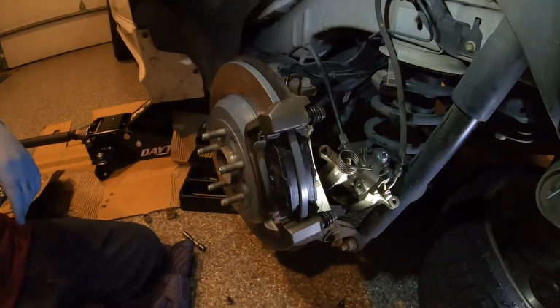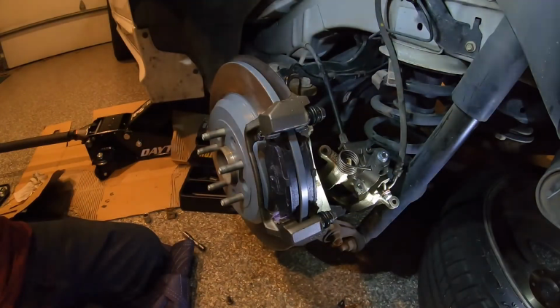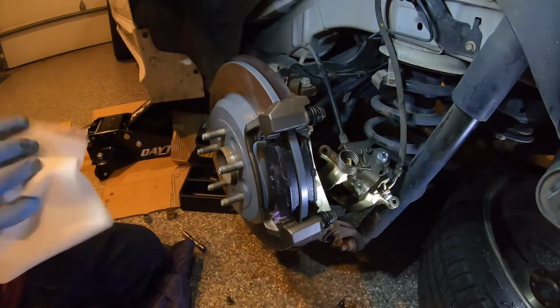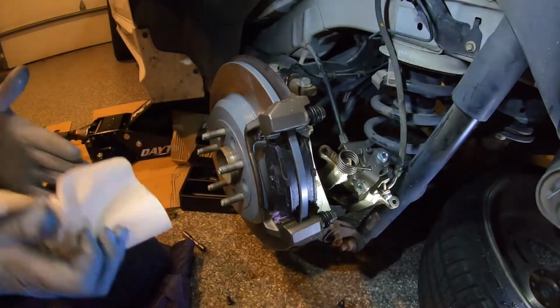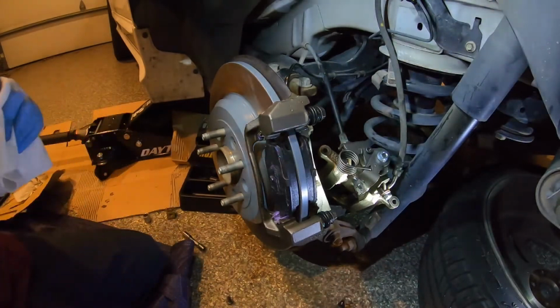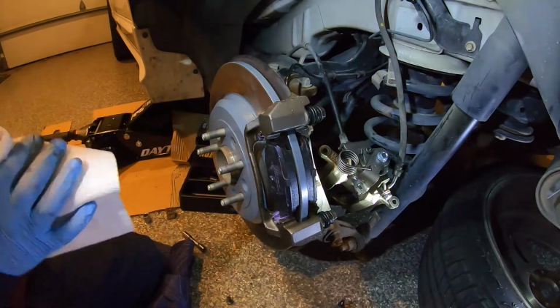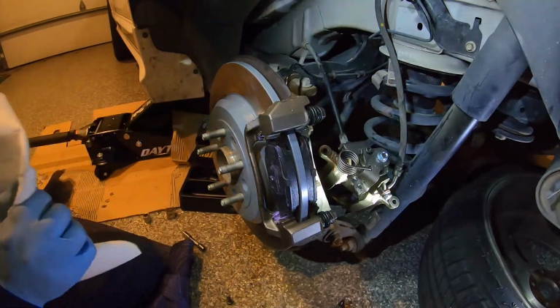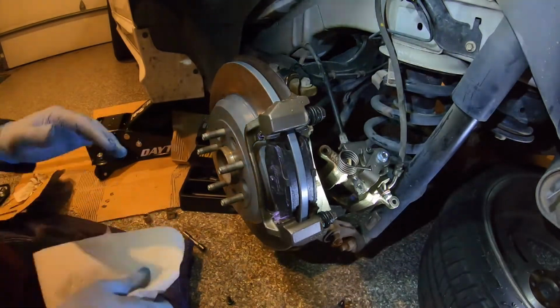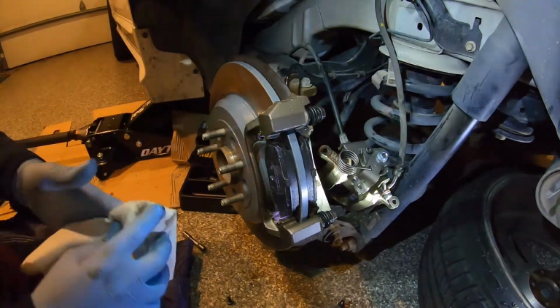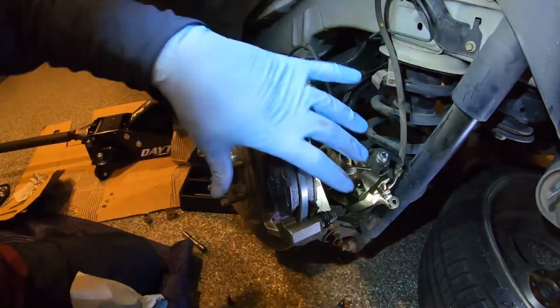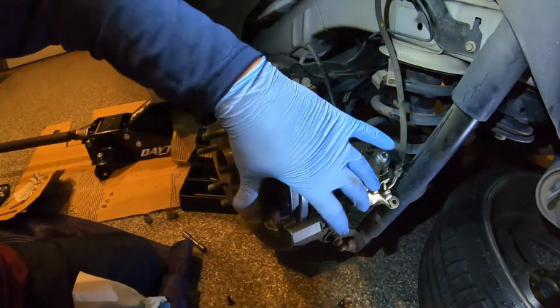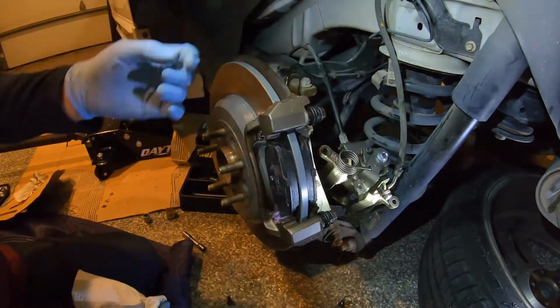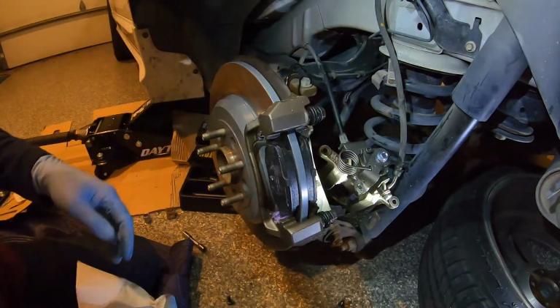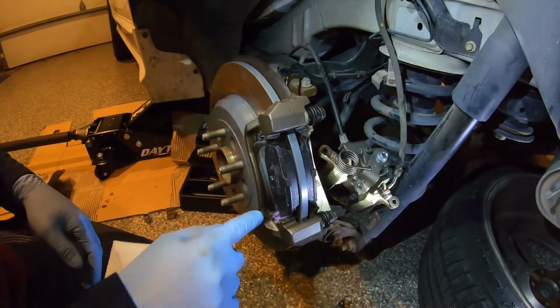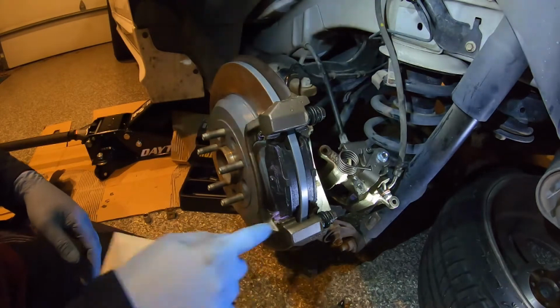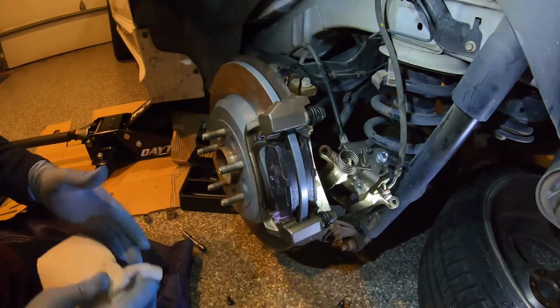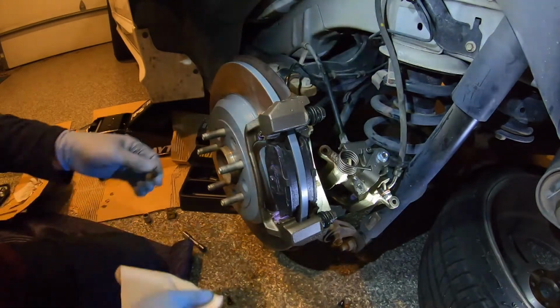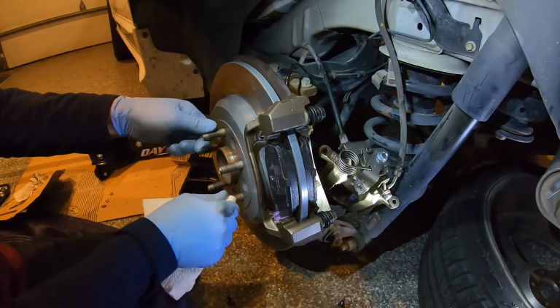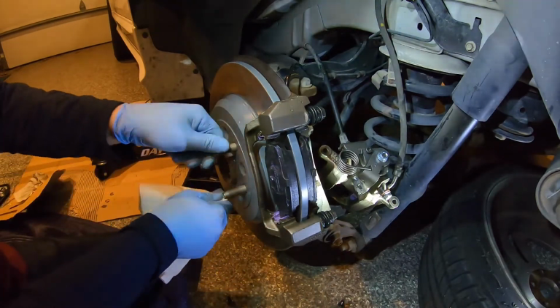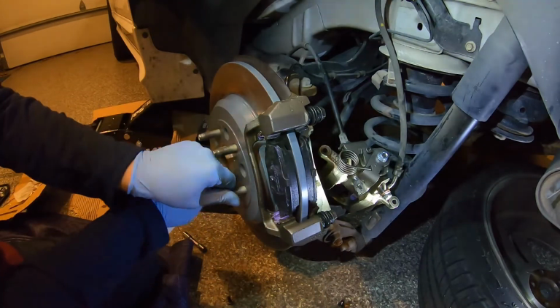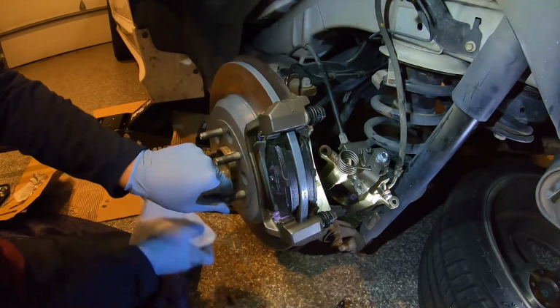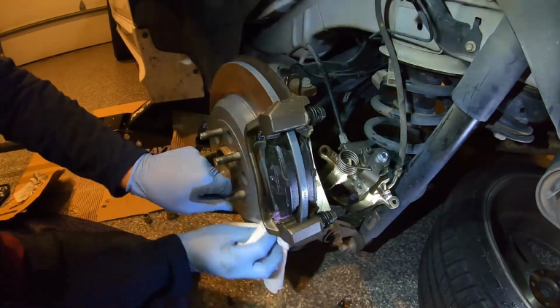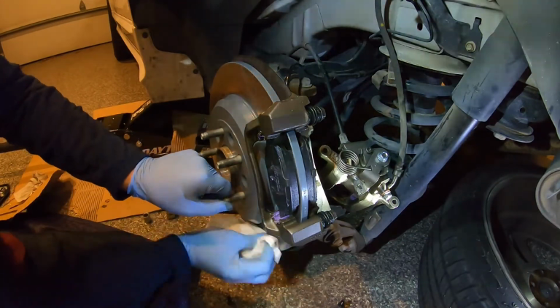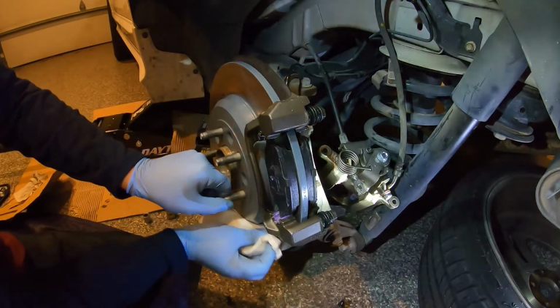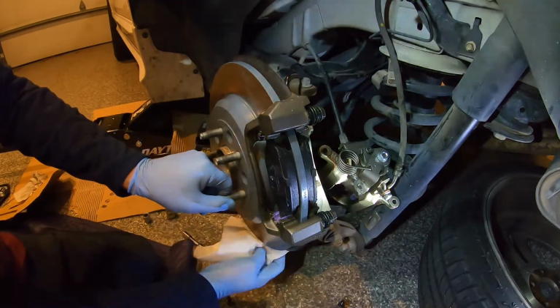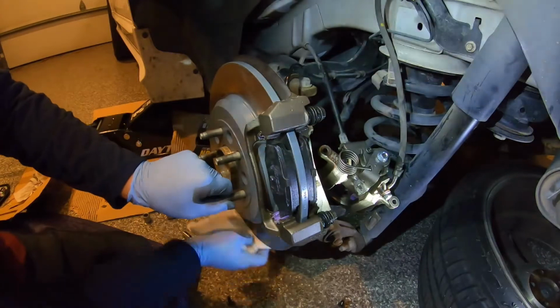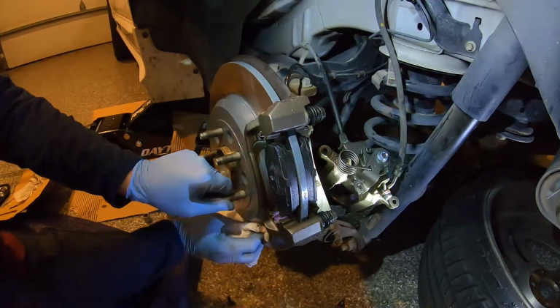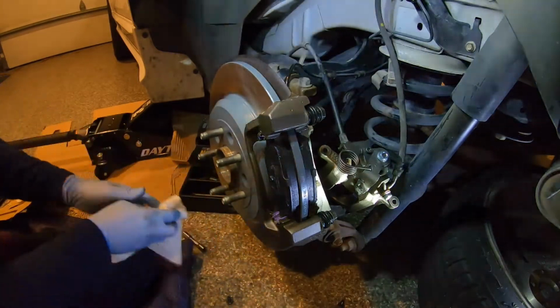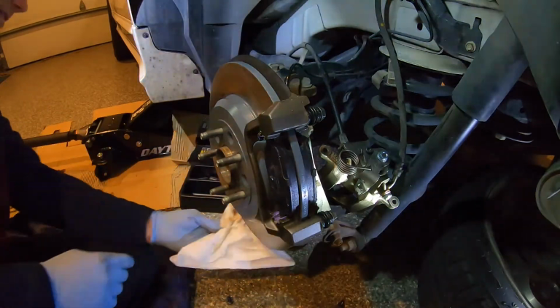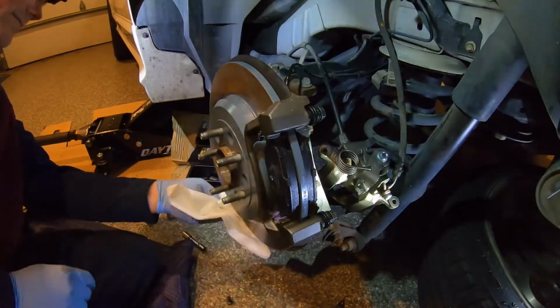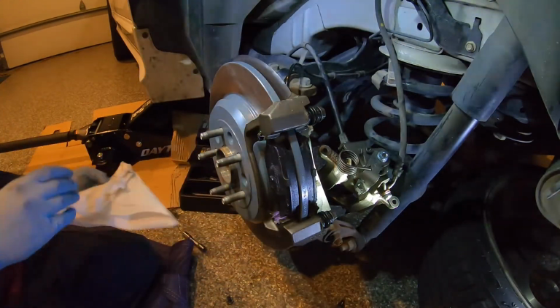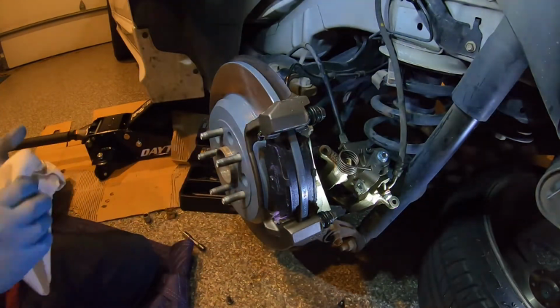At this point we've moved things around a little bit and may have got some of the grease on the rotor. Spin your rotor a little bit, wipe it off — make sure there's no grease on there.